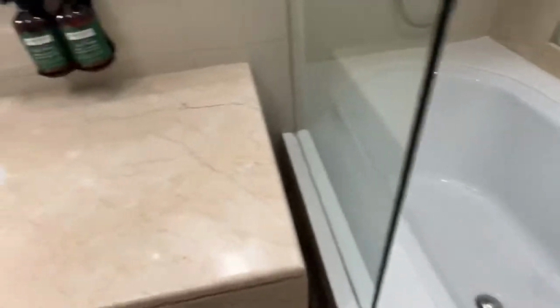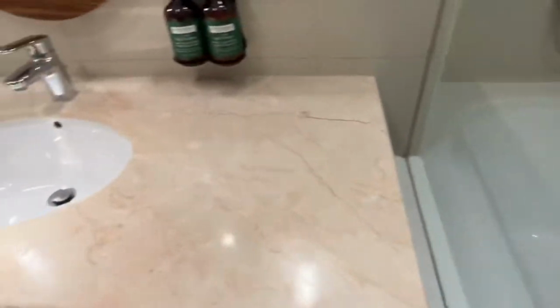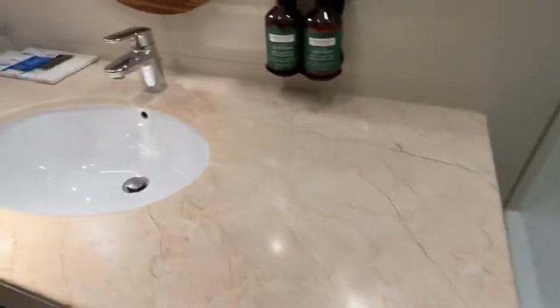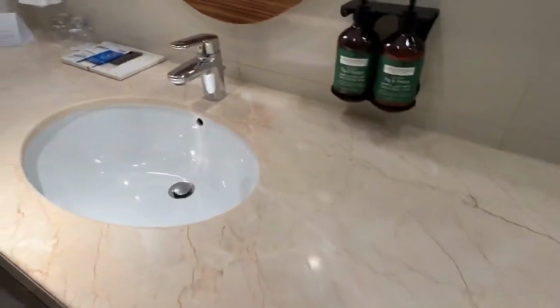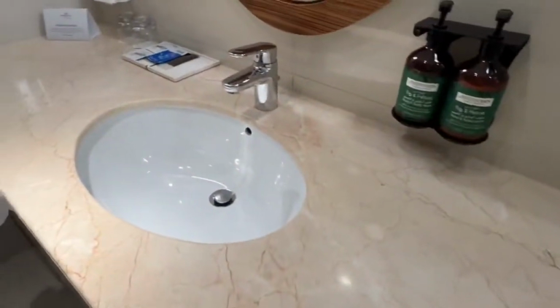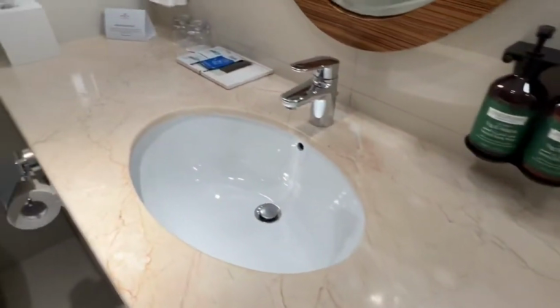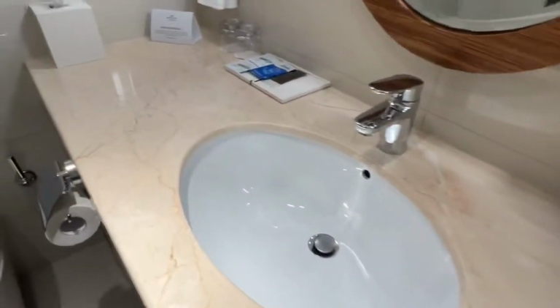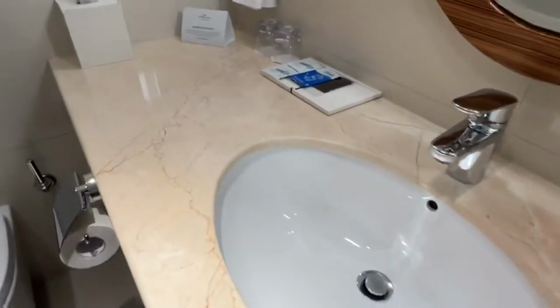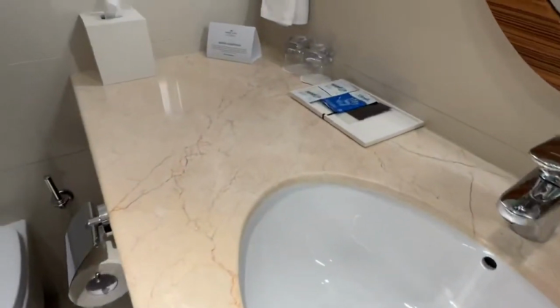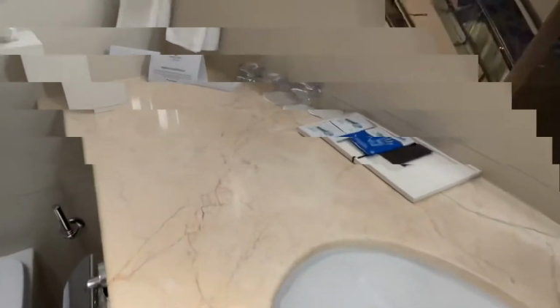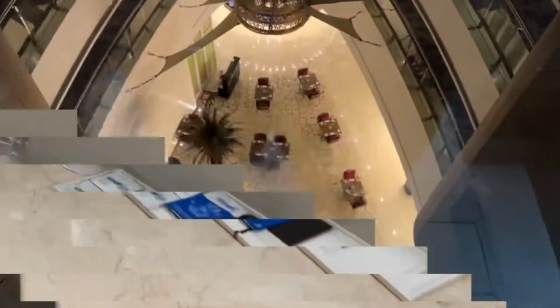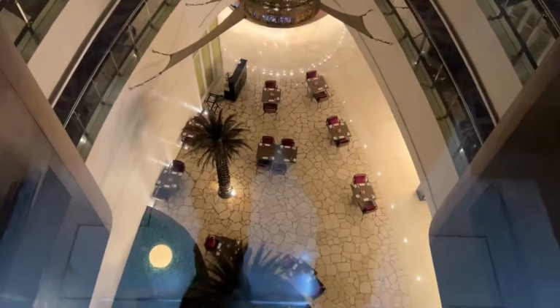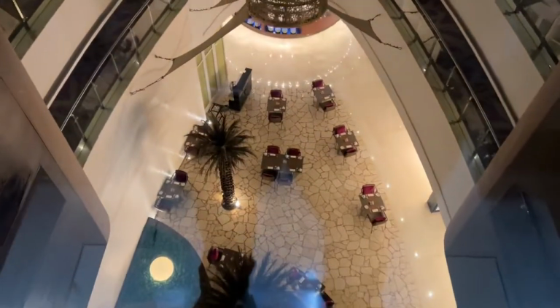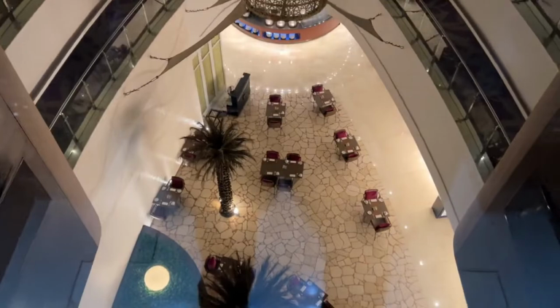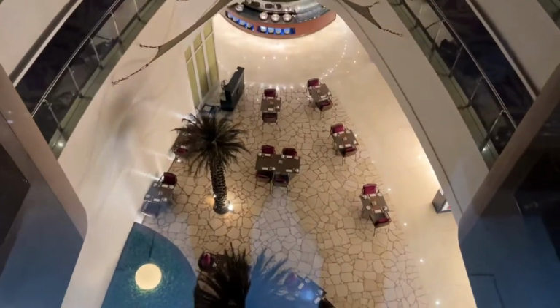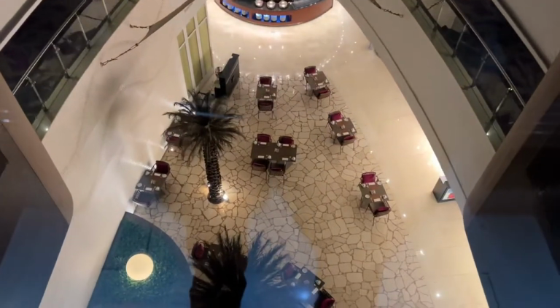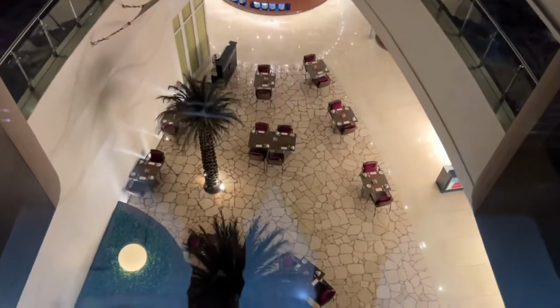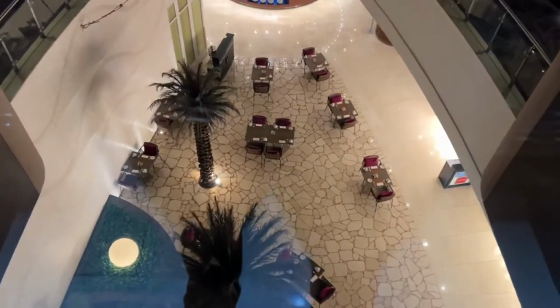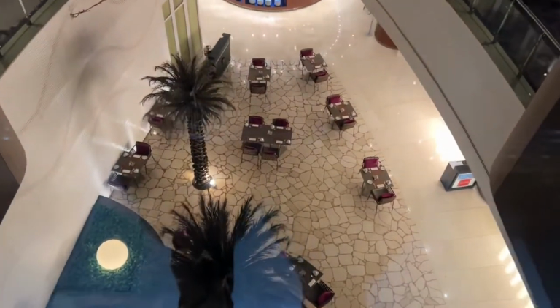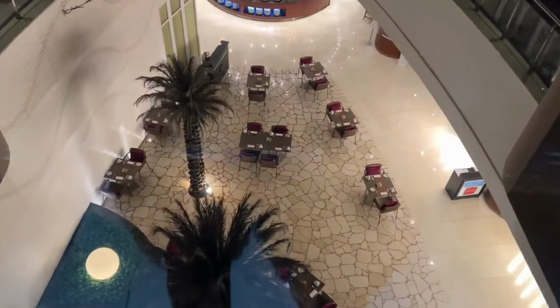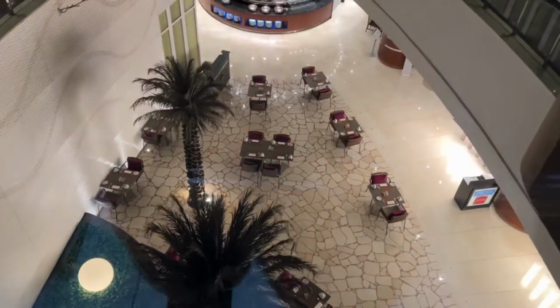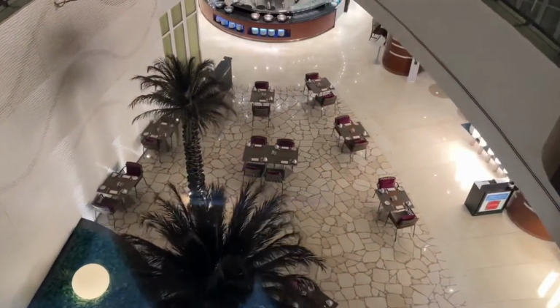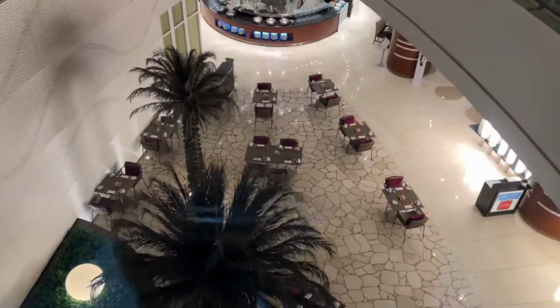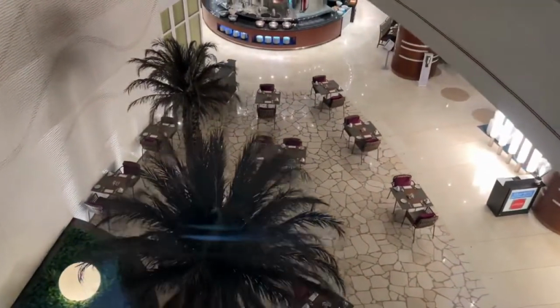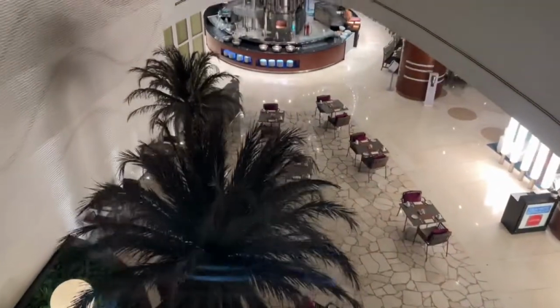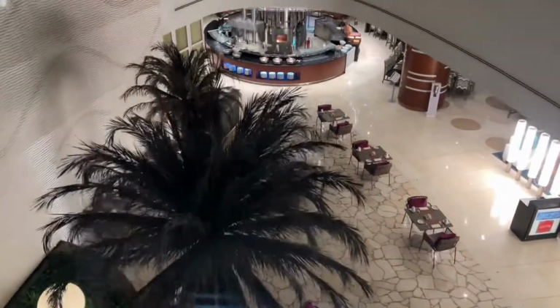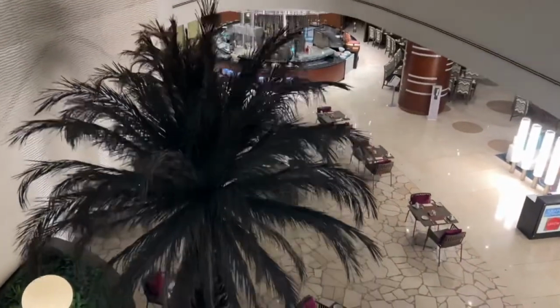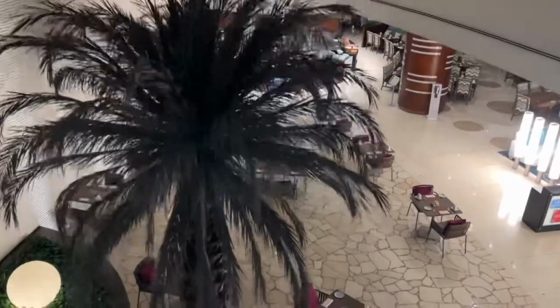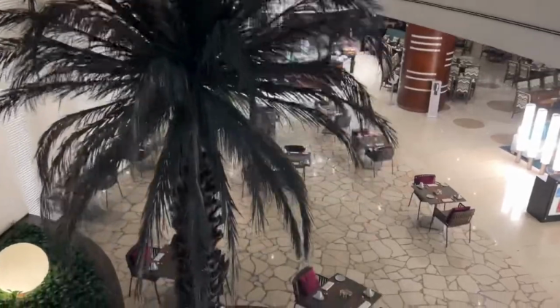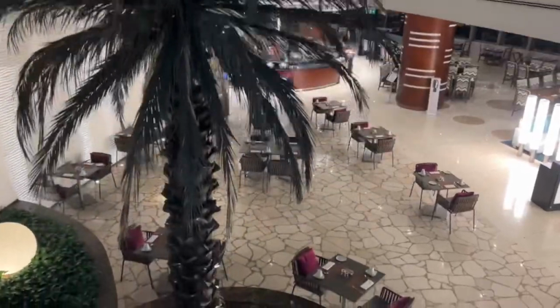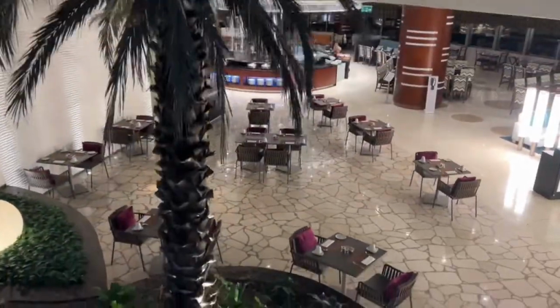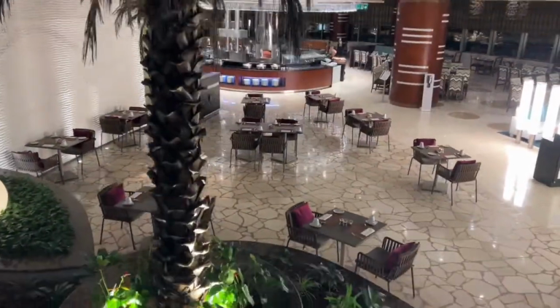I don't know what that means! Let's go back to the lobby level — the view from the lift is amazing. Let's go inside and see what they have to eat.